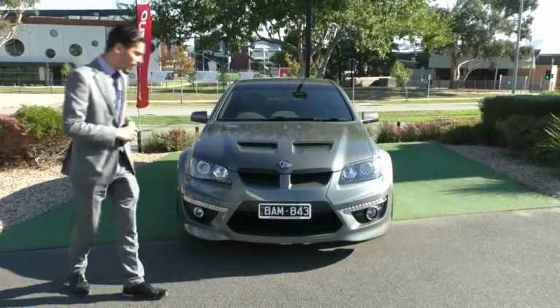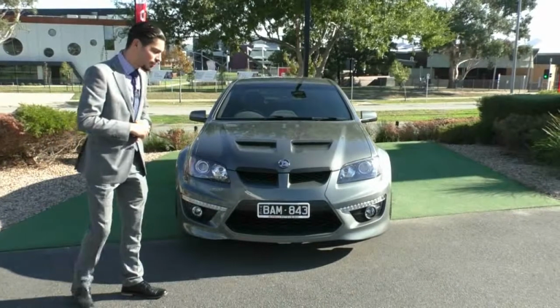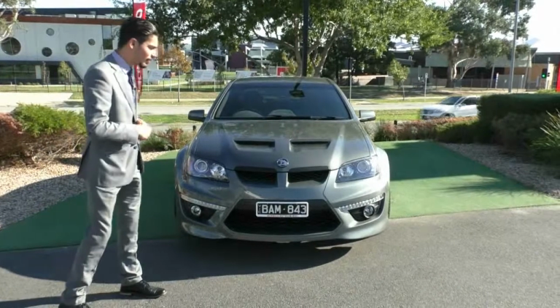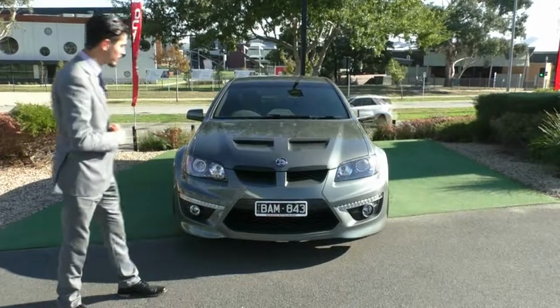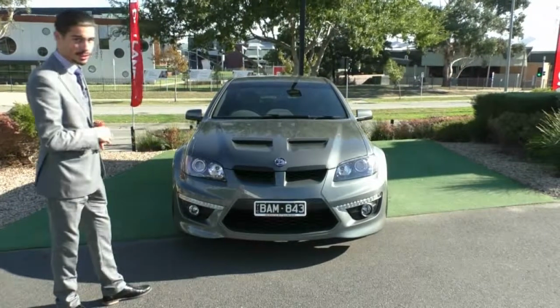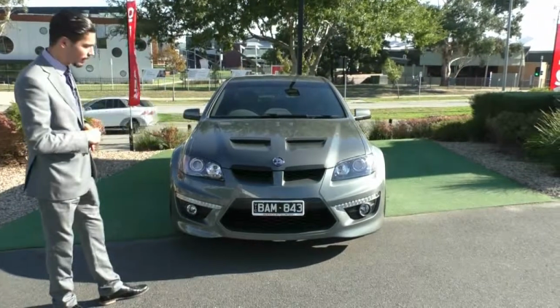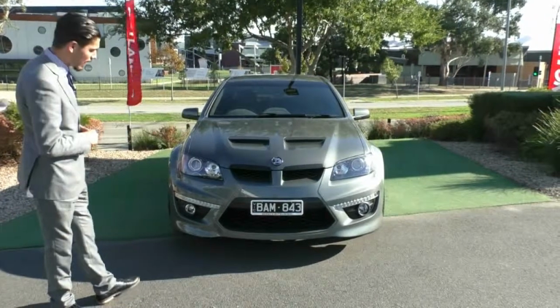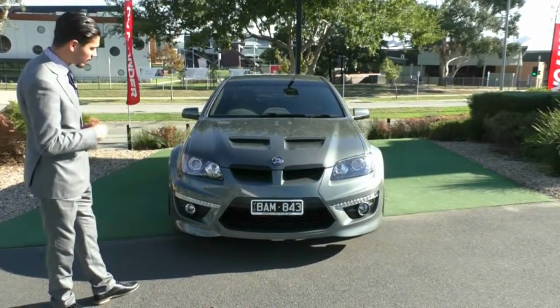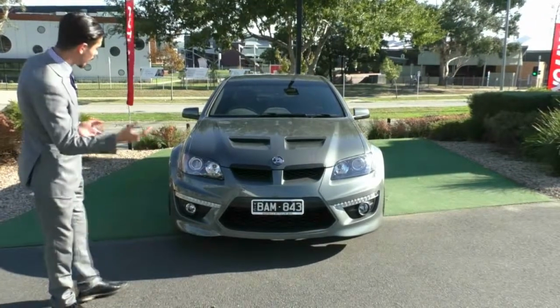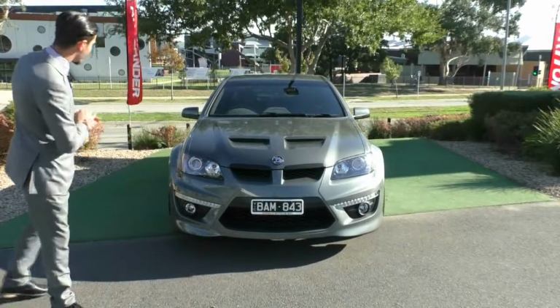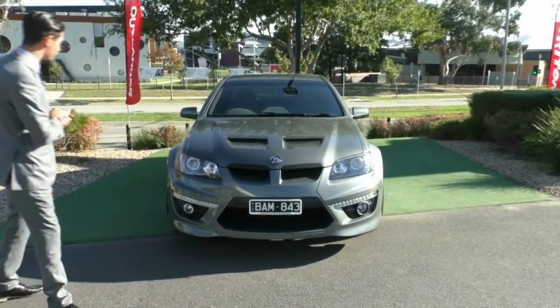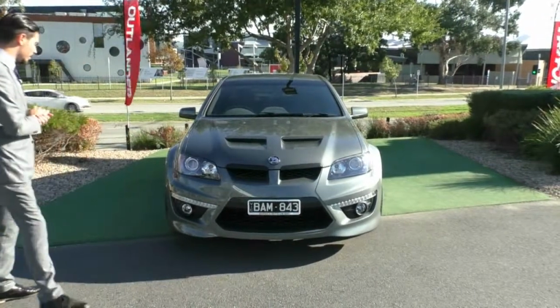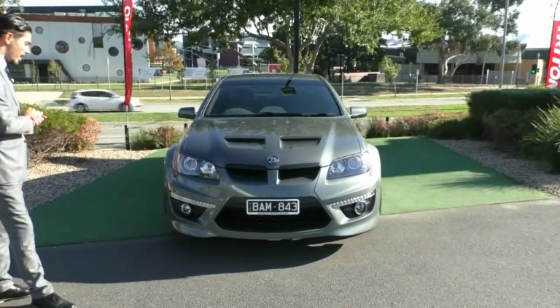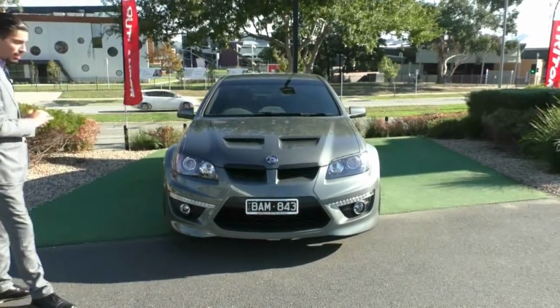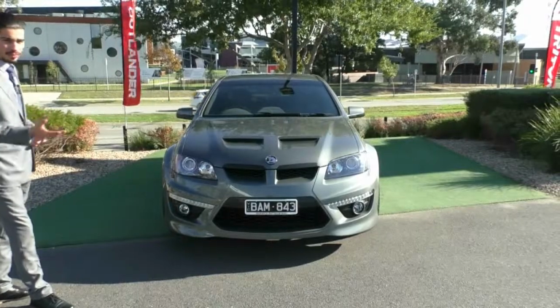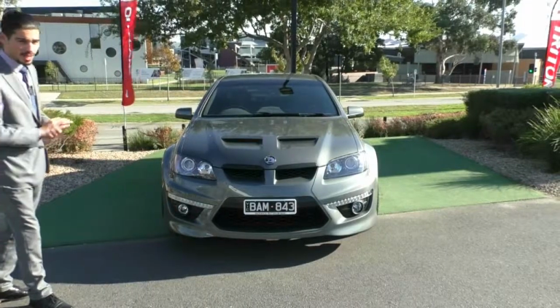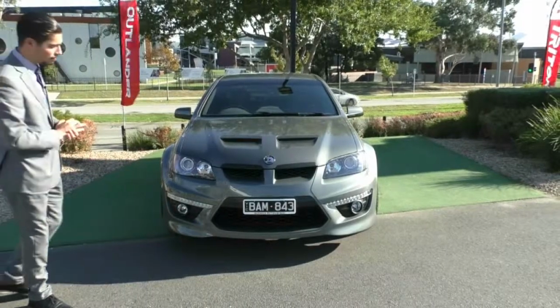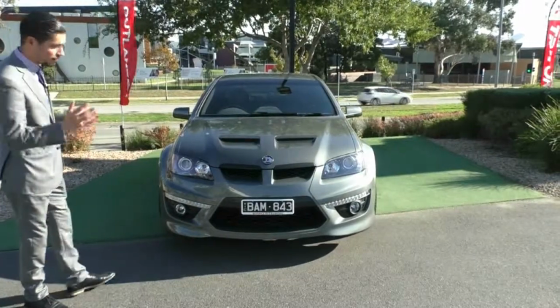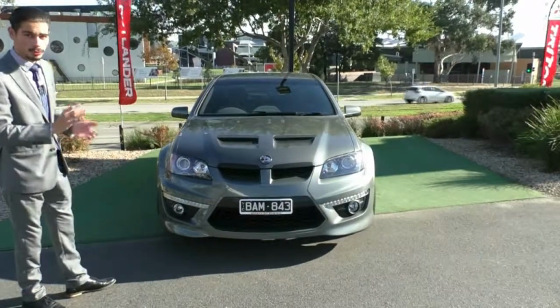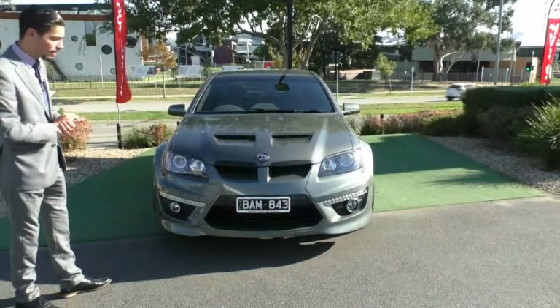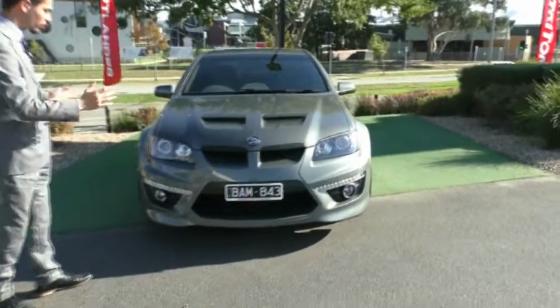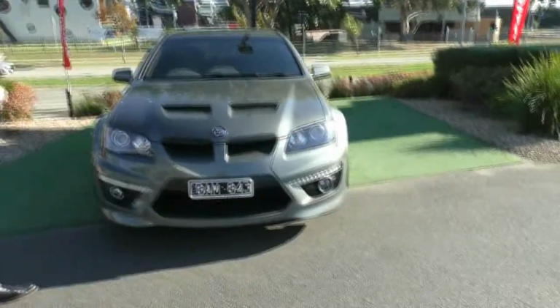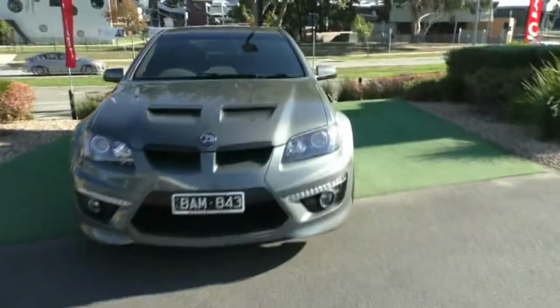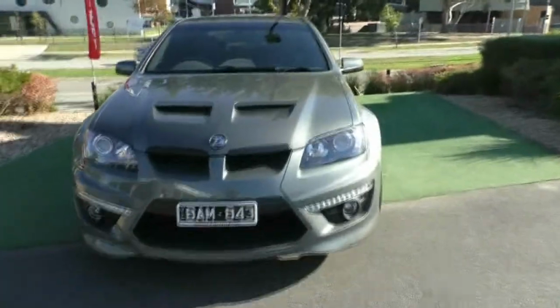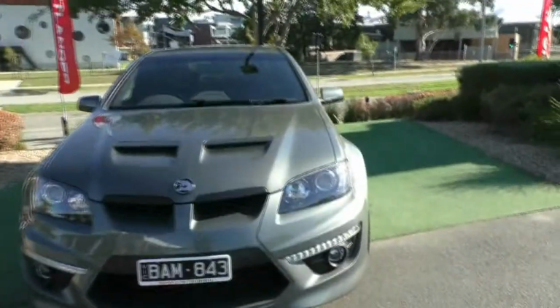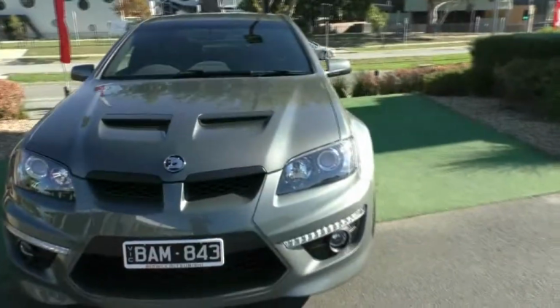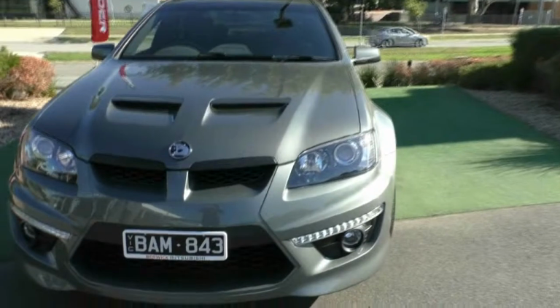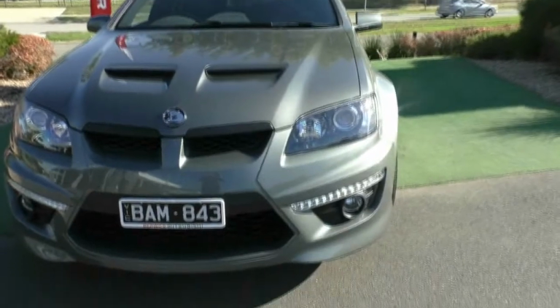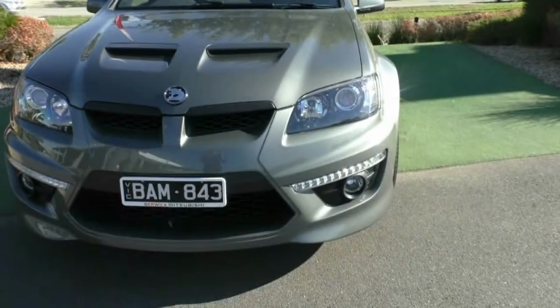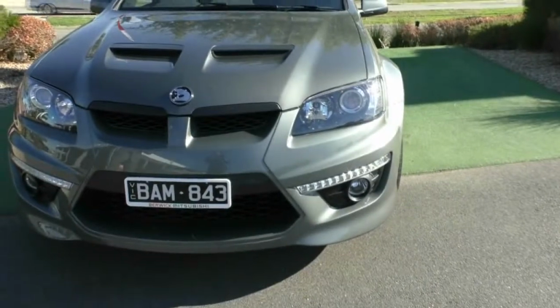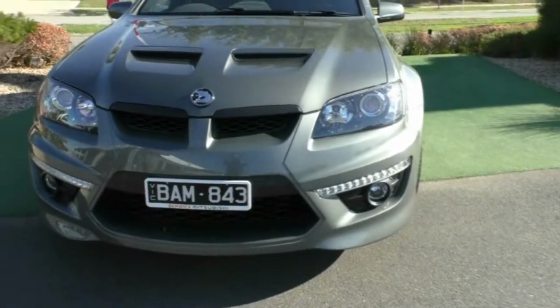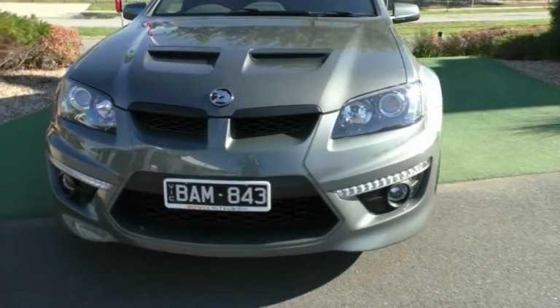2012 HSV Club Sport Series 3. This isn't like any other Club Sport. The condition of this car is phenomenal, so please, while we're doing a walk-around video, have a look in real fine detail at how good it does present.